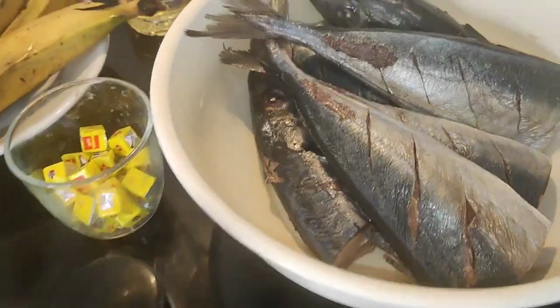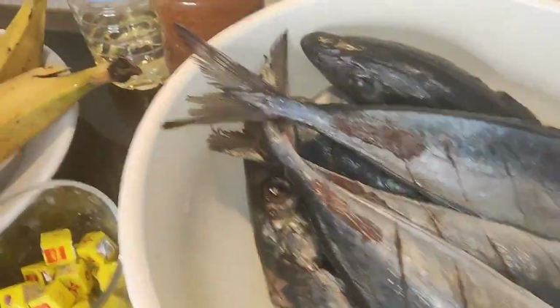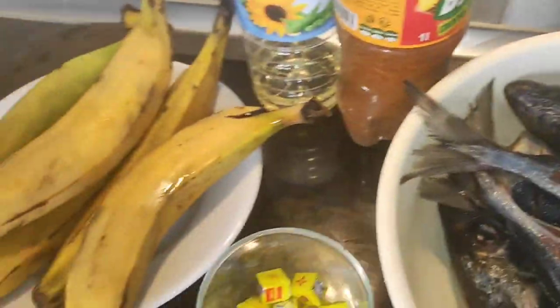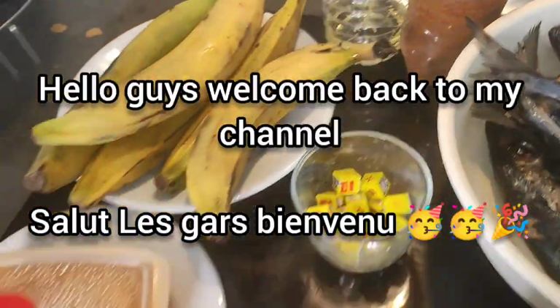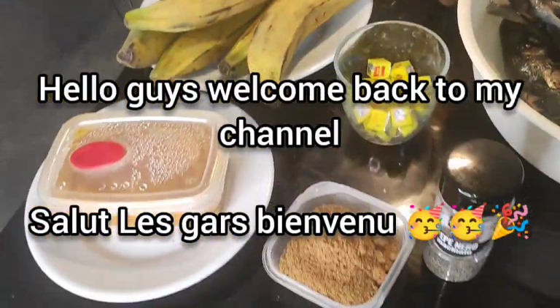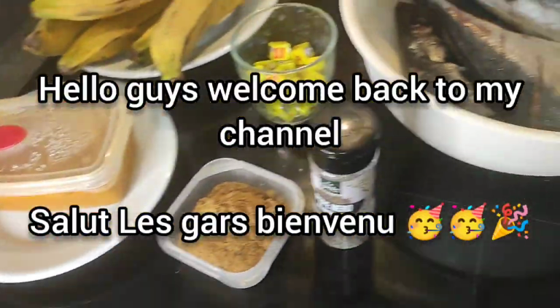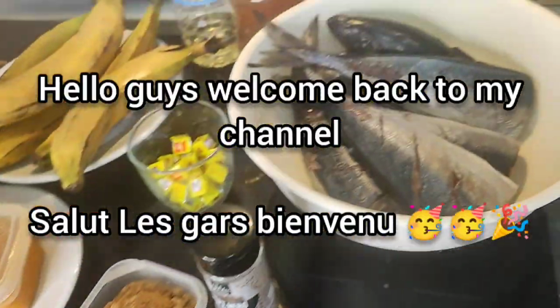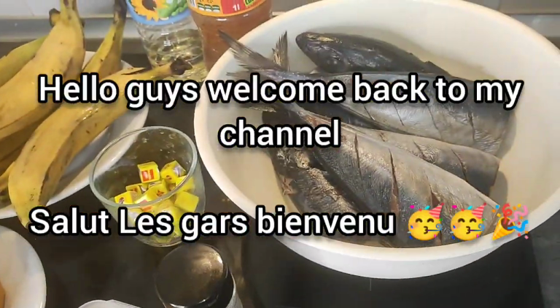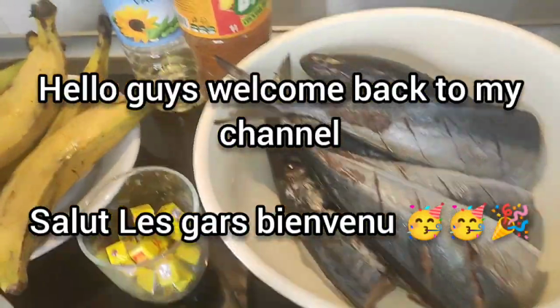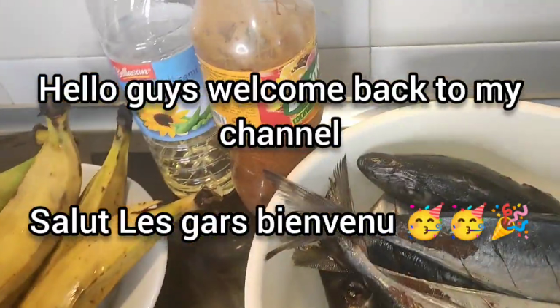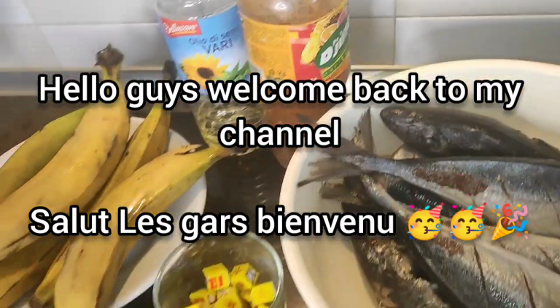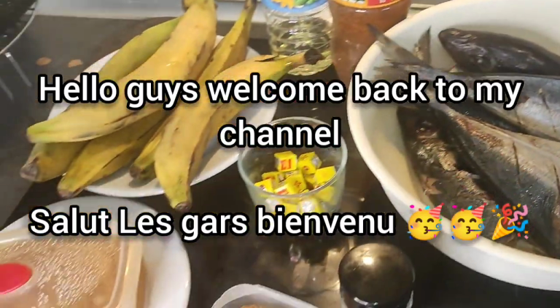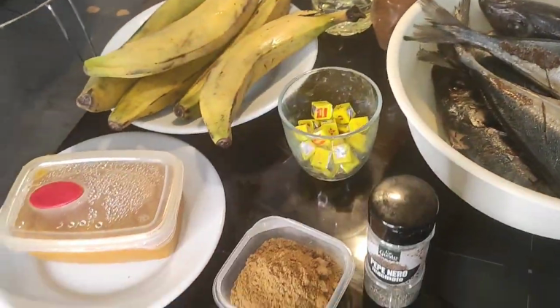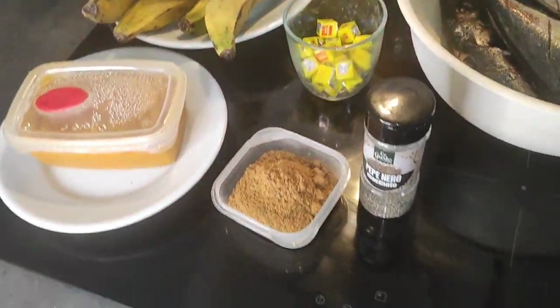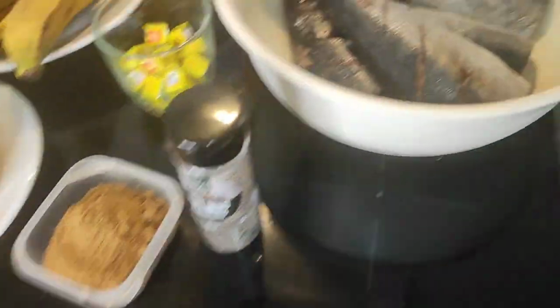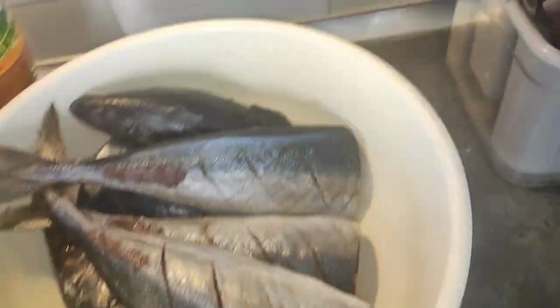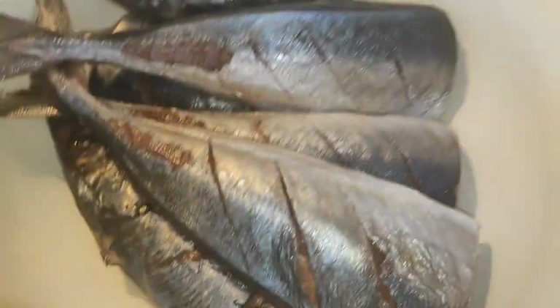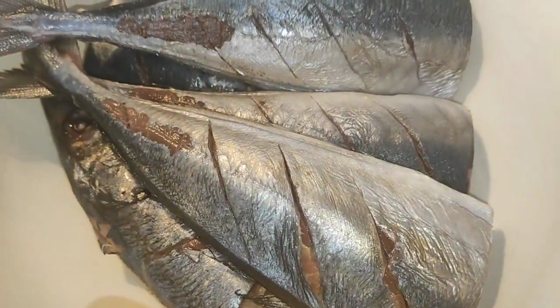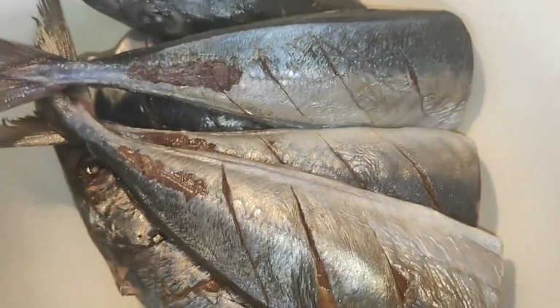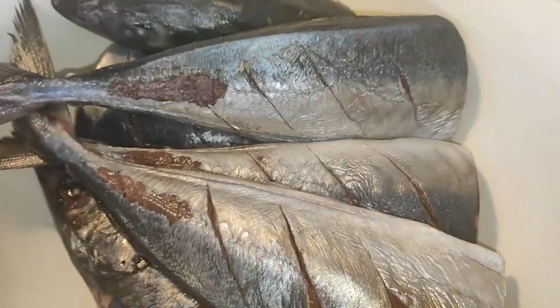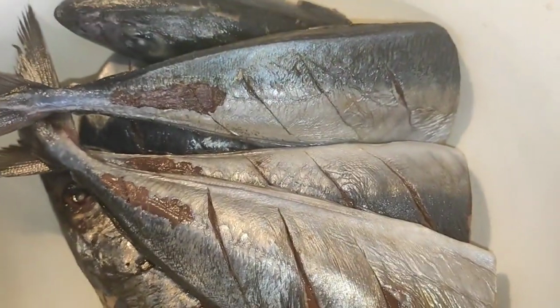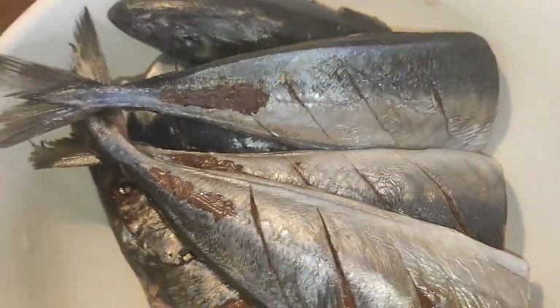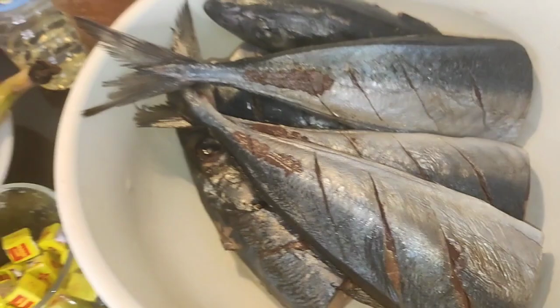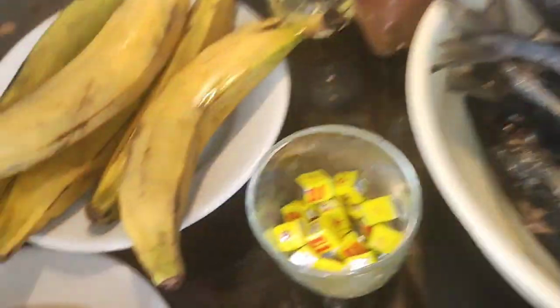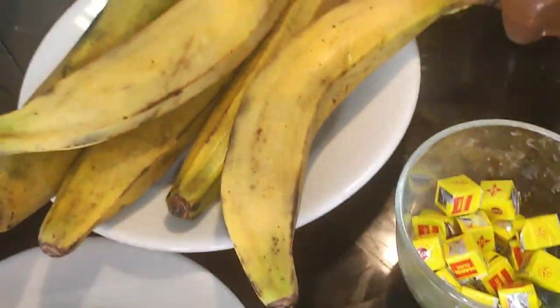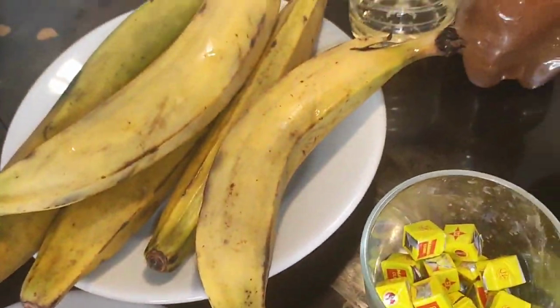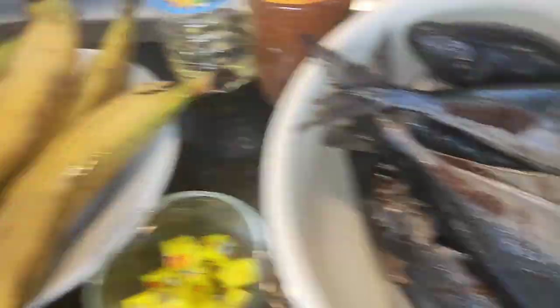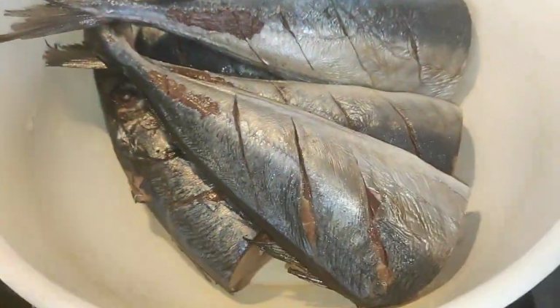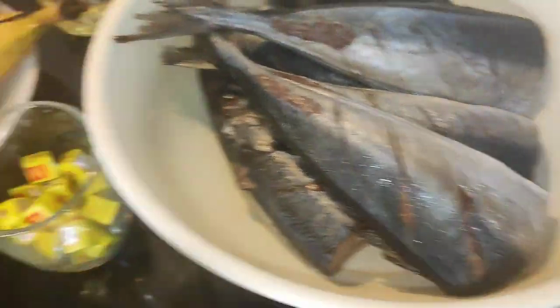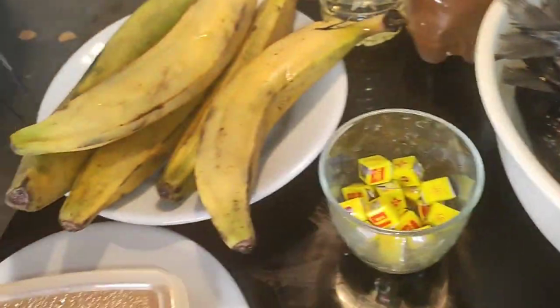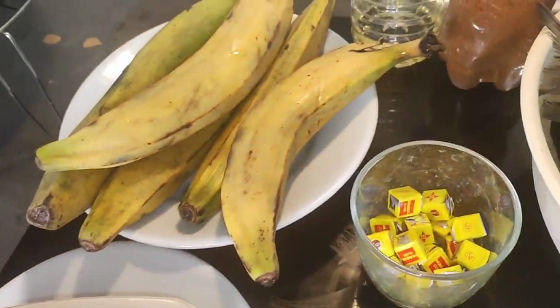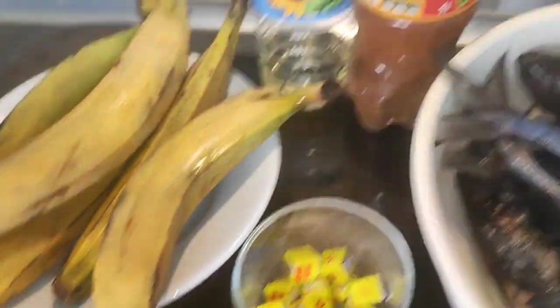Hello guys, welcome back to my channel! On today's video I'm going to make some grilled fish and ripe plantain — so grilled fish and grilled ripe plantain.